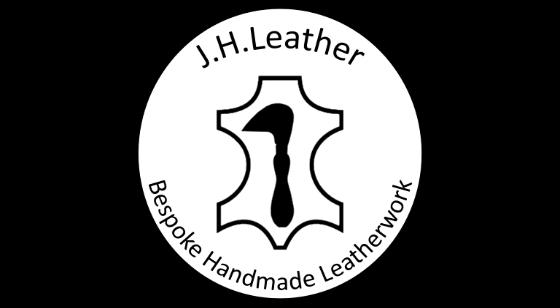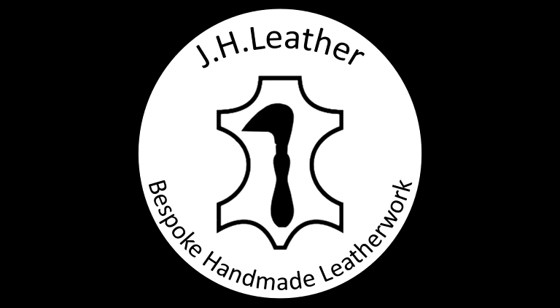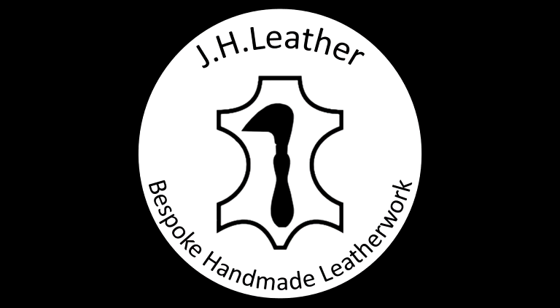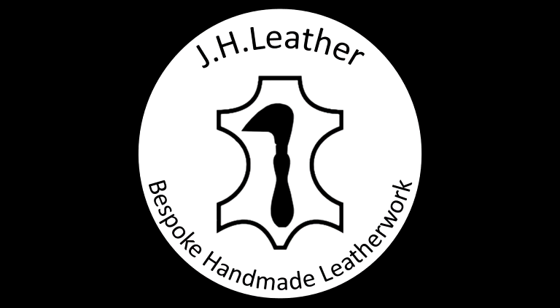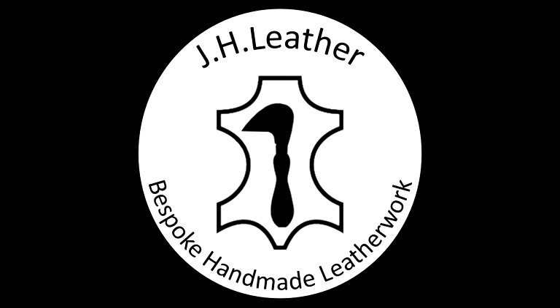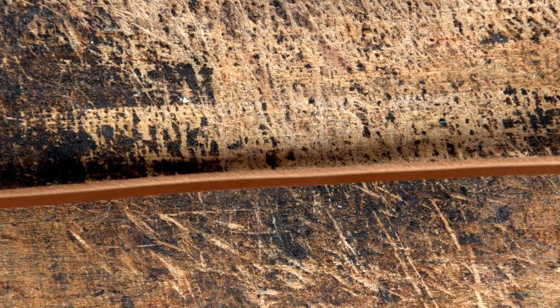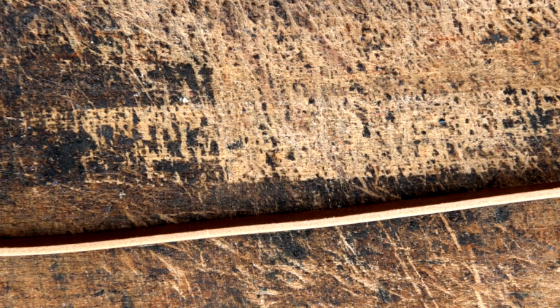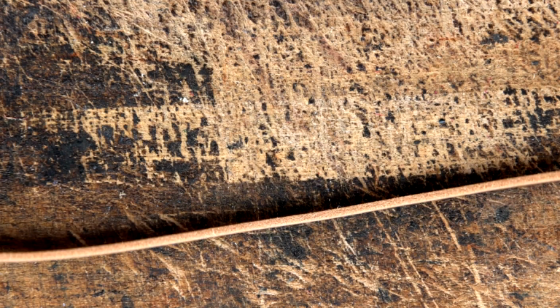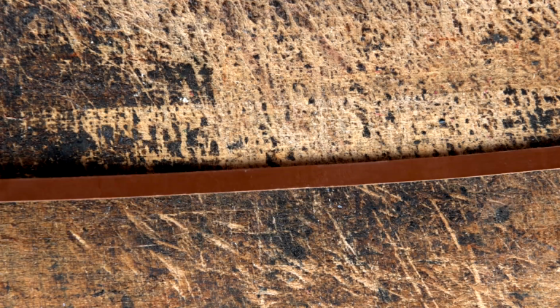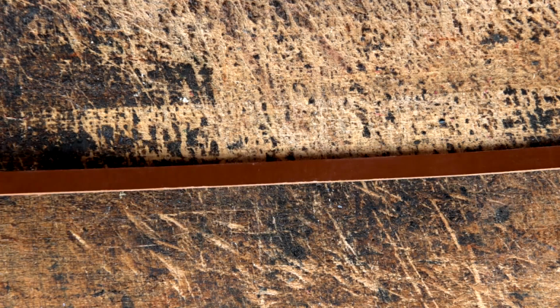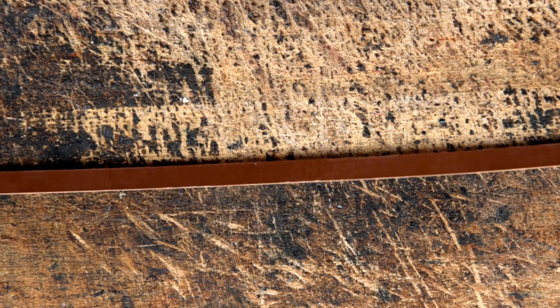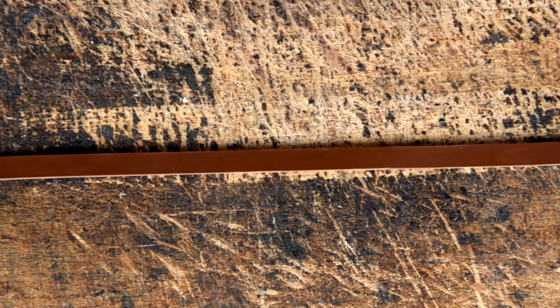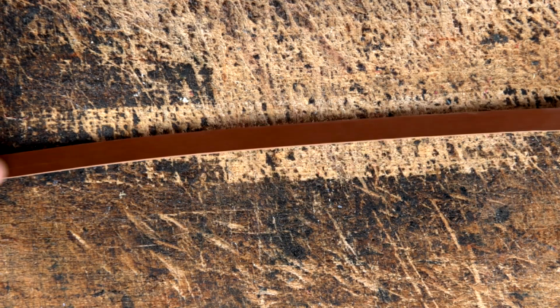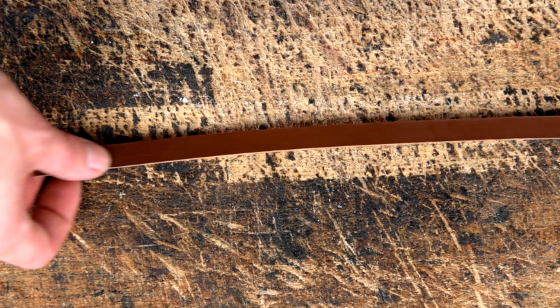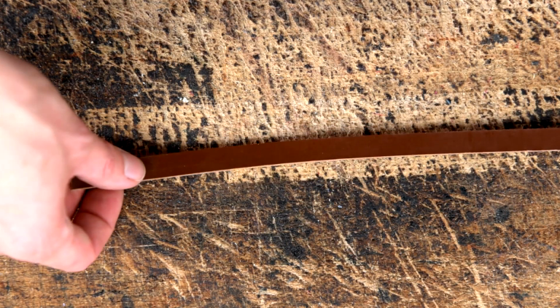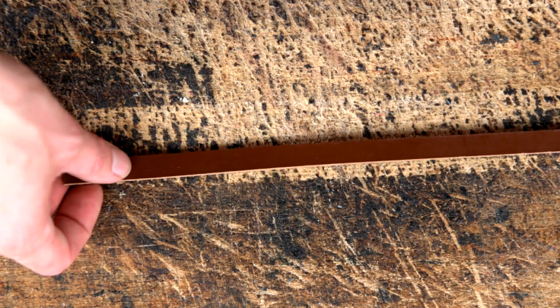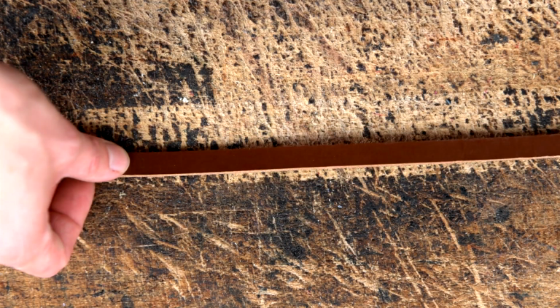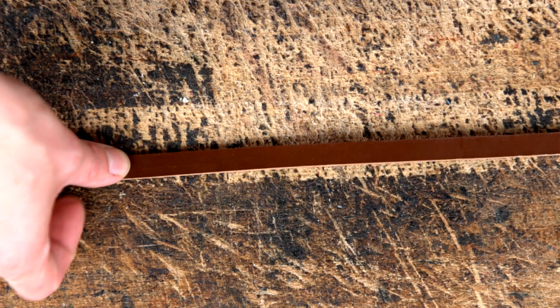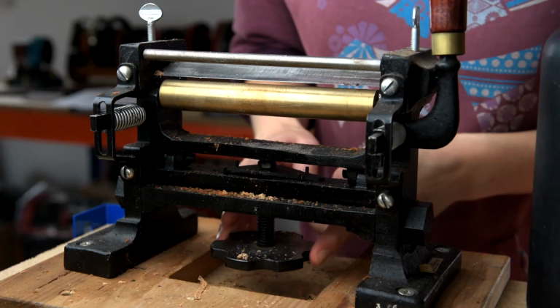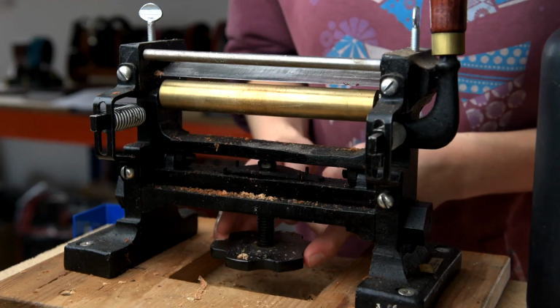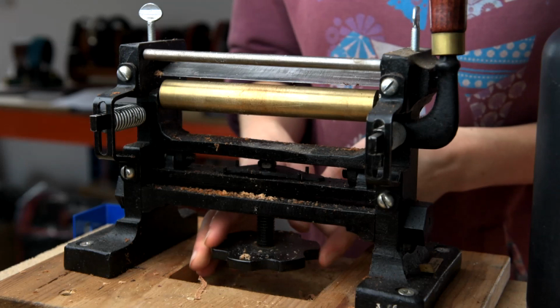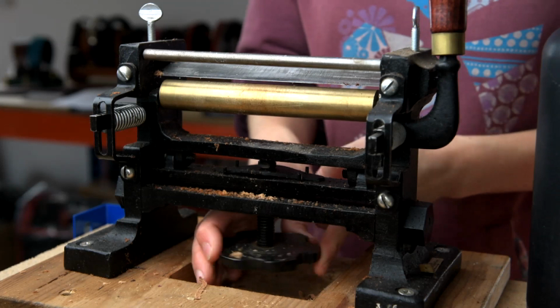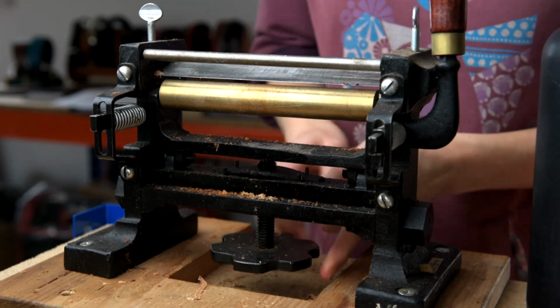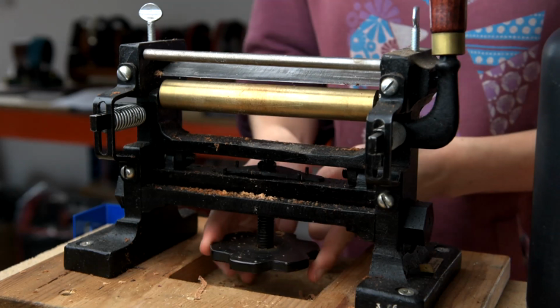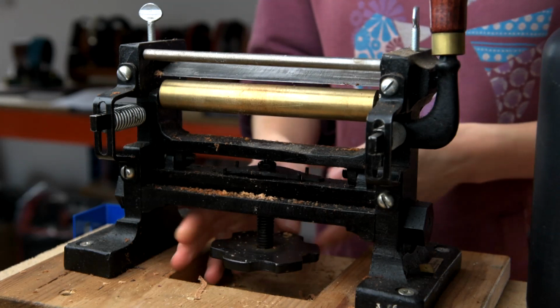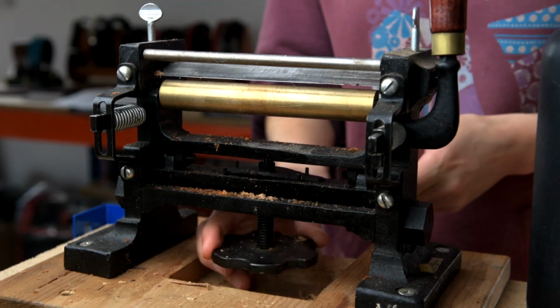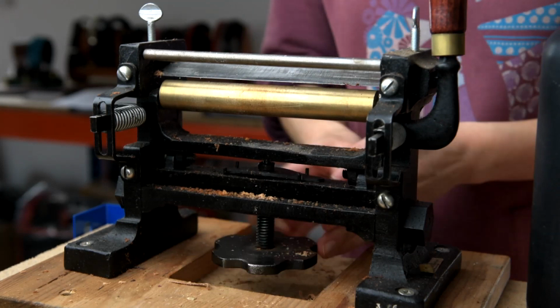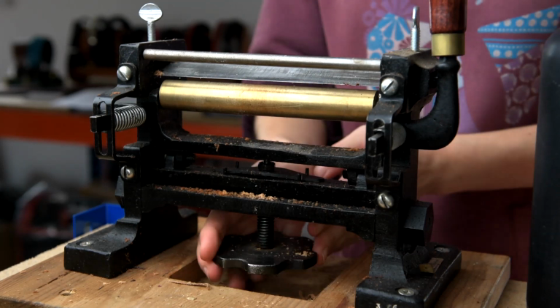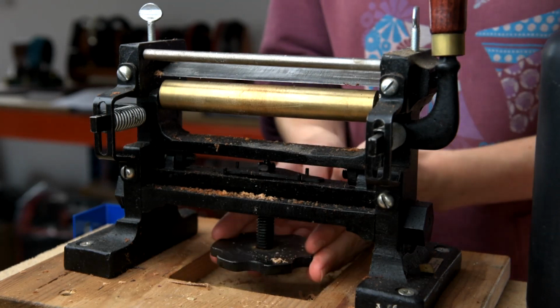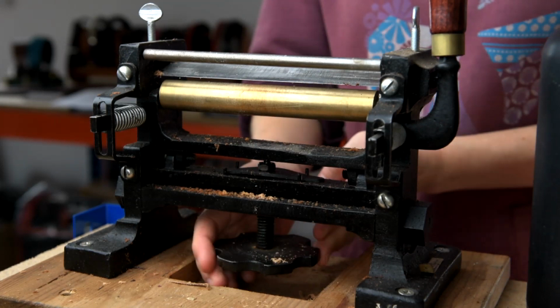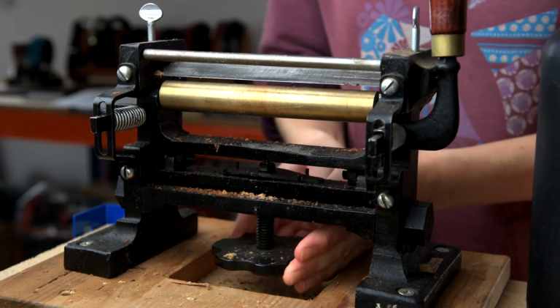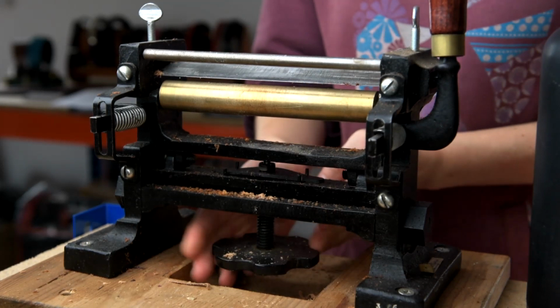All you'll need for this tutorial is a 3/8 strip of leather. We're going to split this down to about 1.5mm thick and to do this we're going to use the splitting machine.